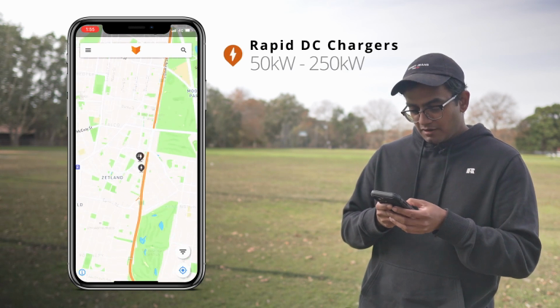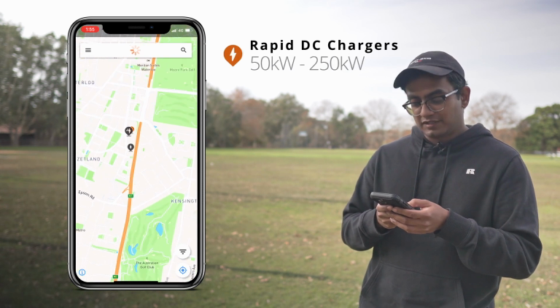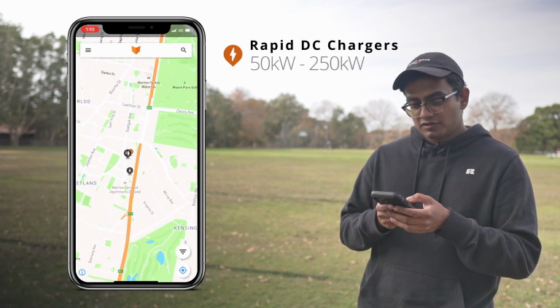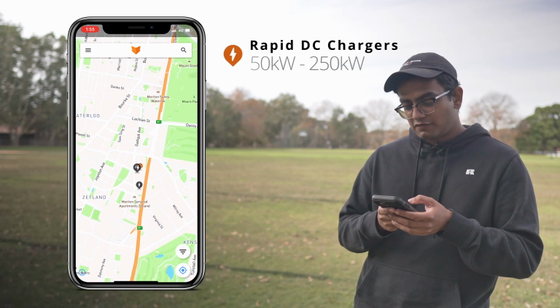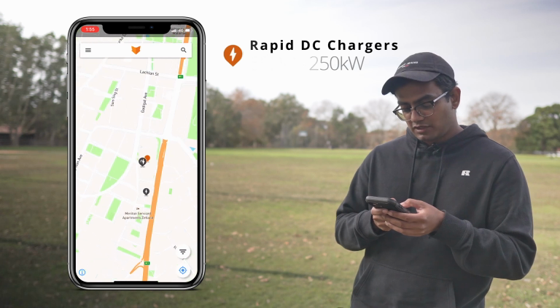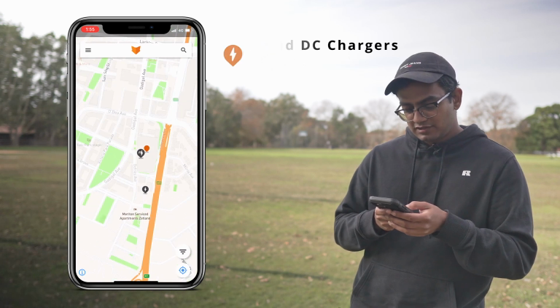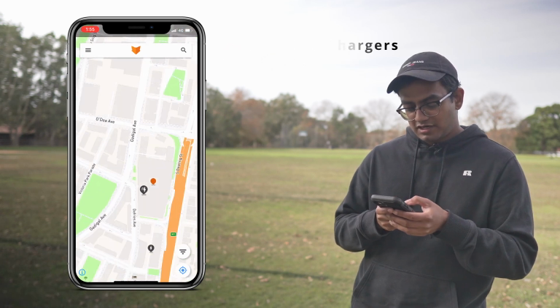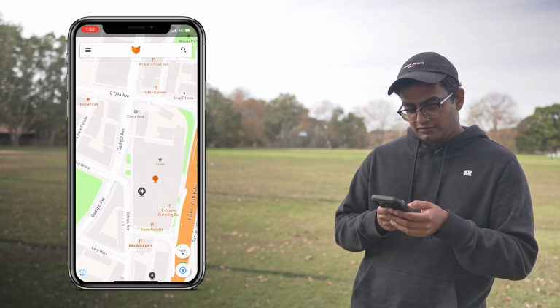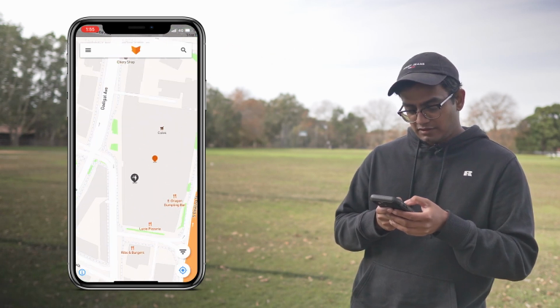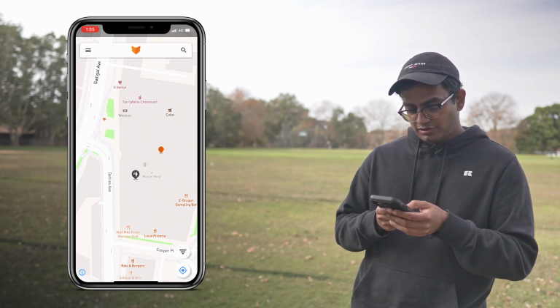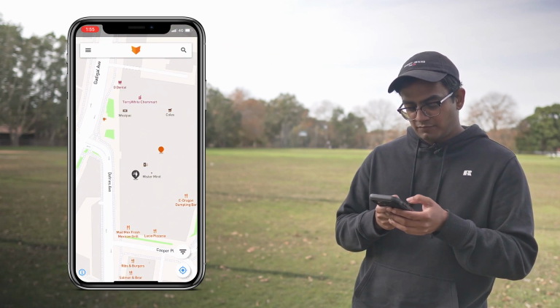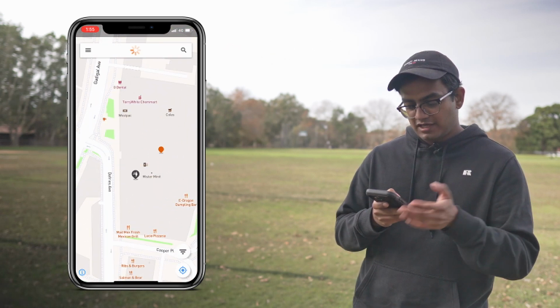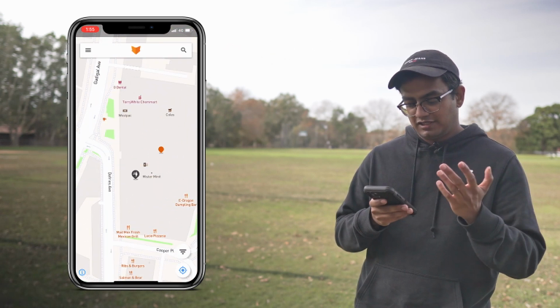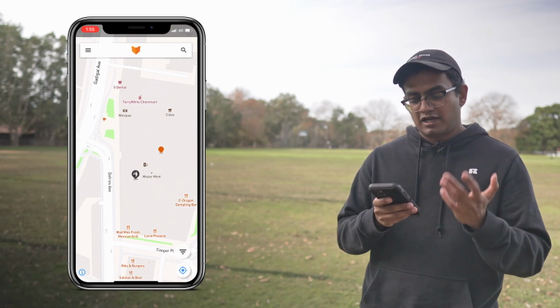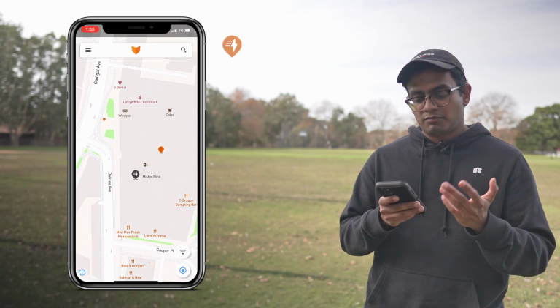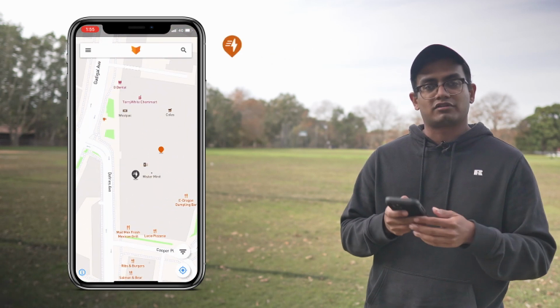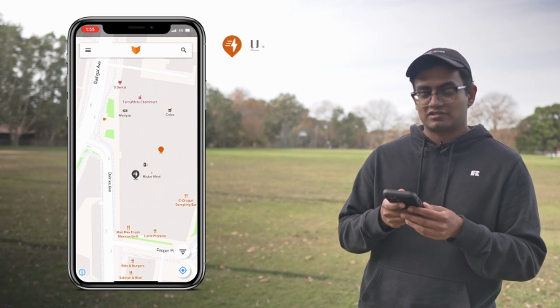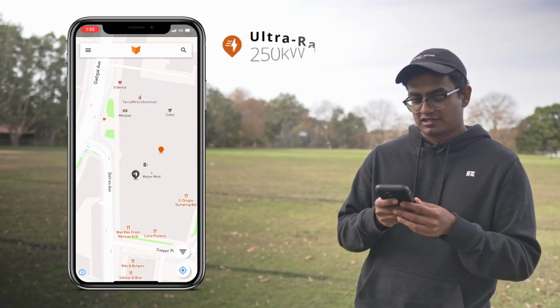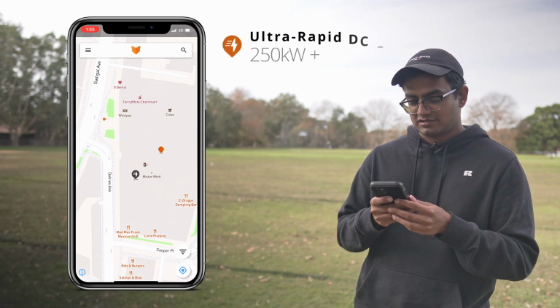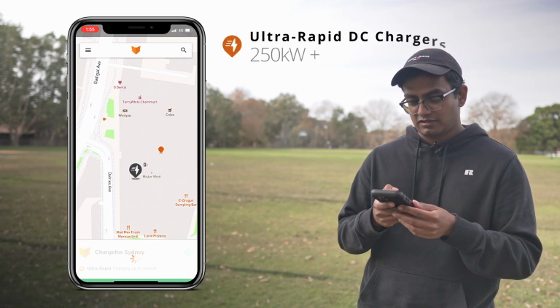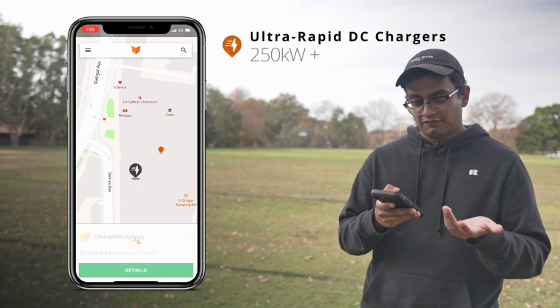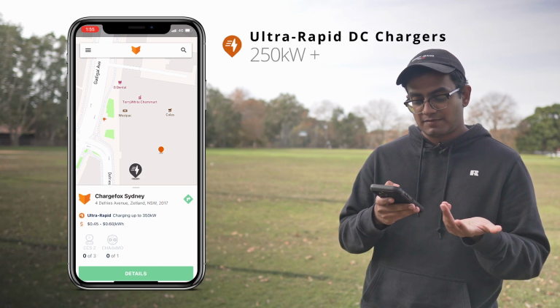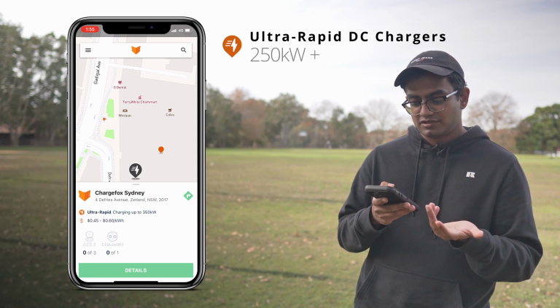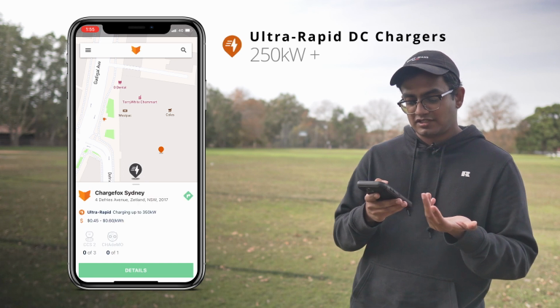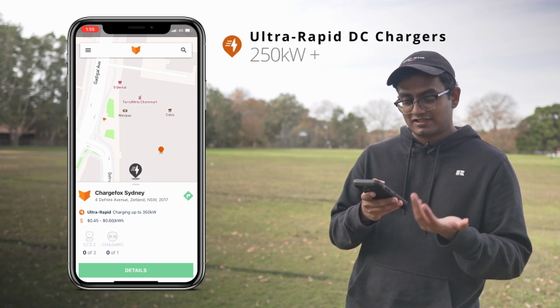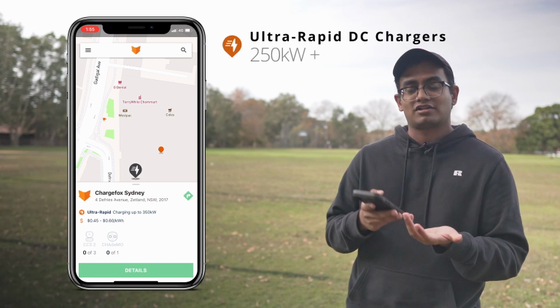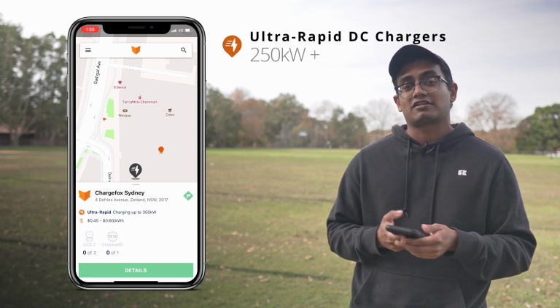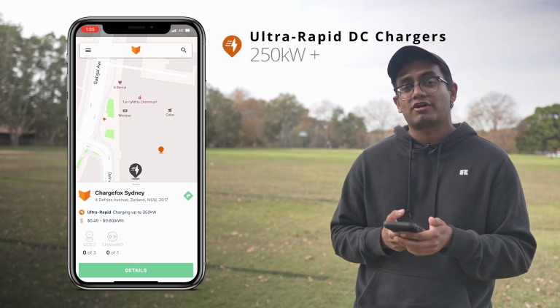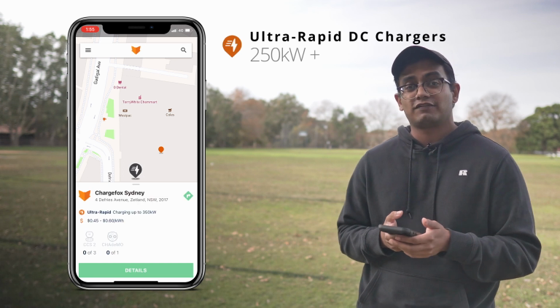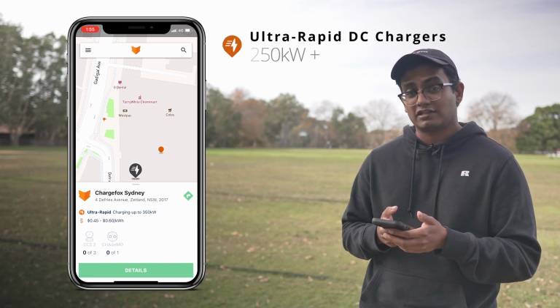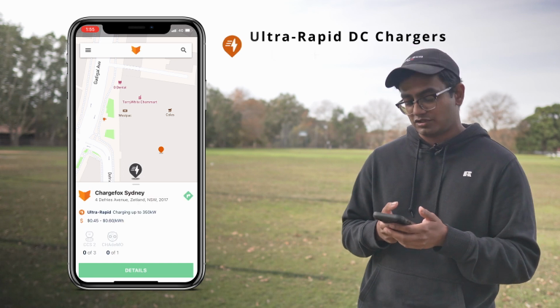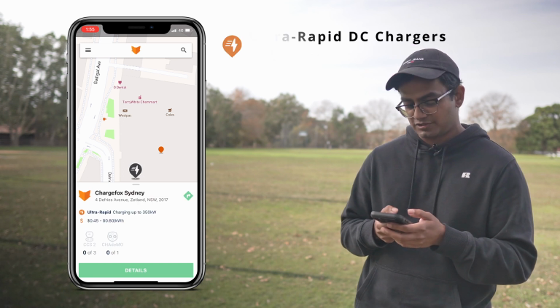The most powerful ones are shown by the lightning bolt with three strikes next to it. If you tap on this you'll see that it's actually a 350 kilowatt charger.